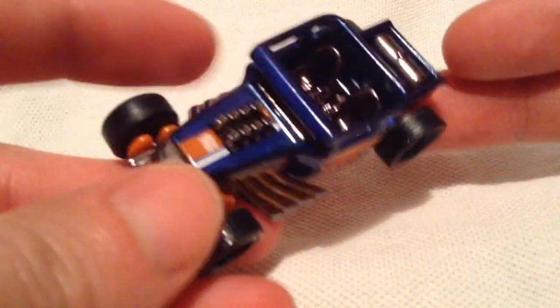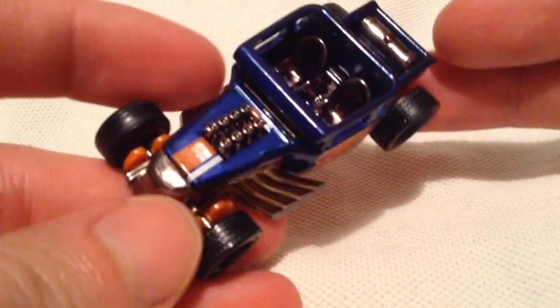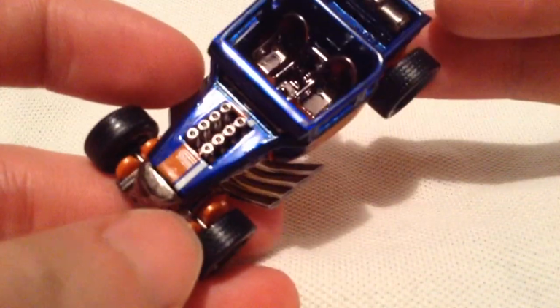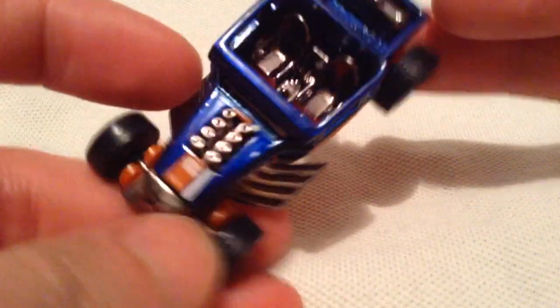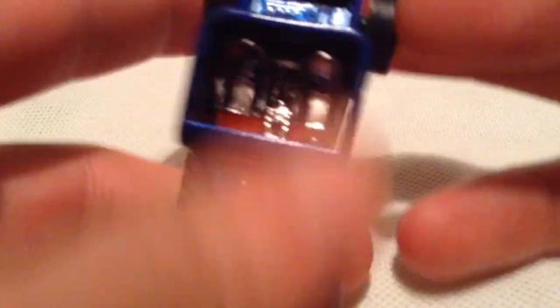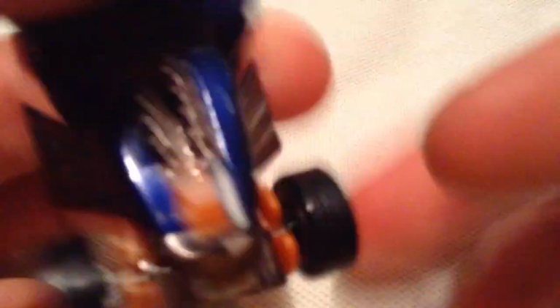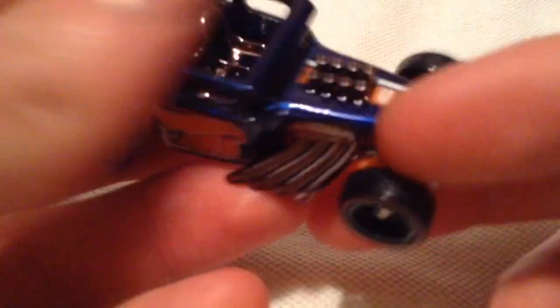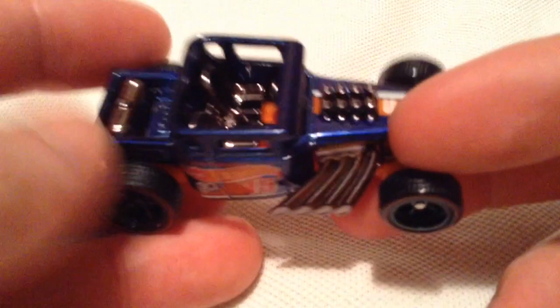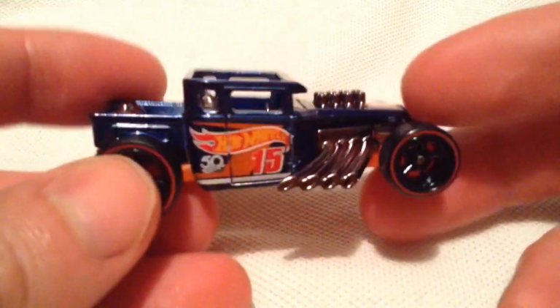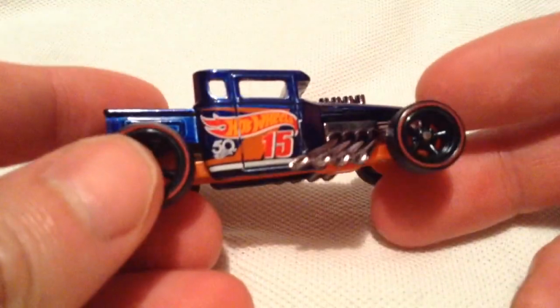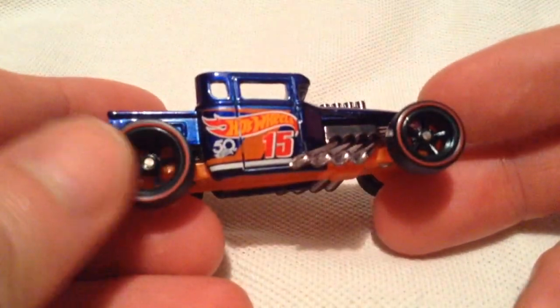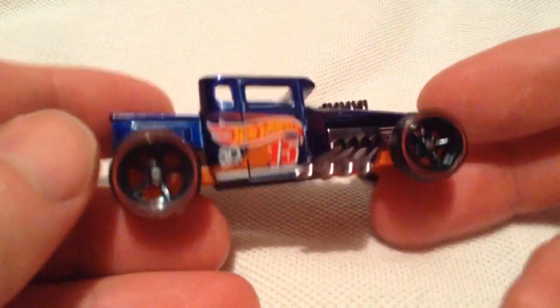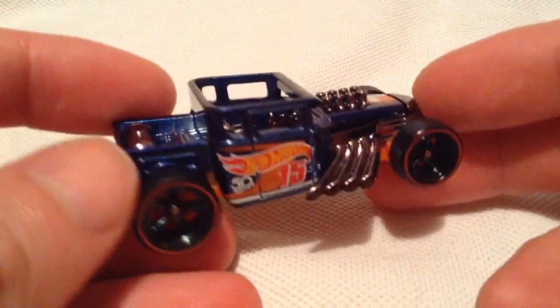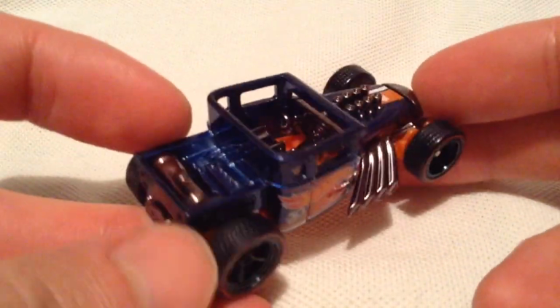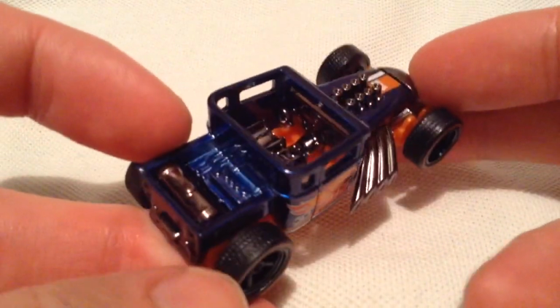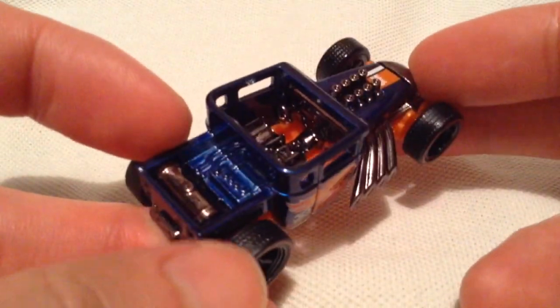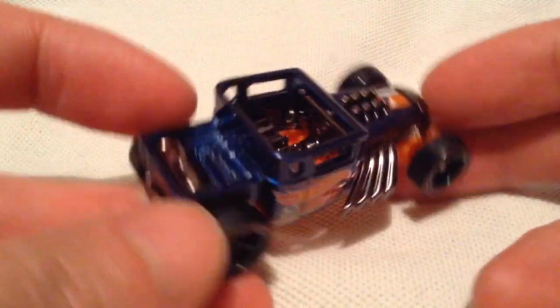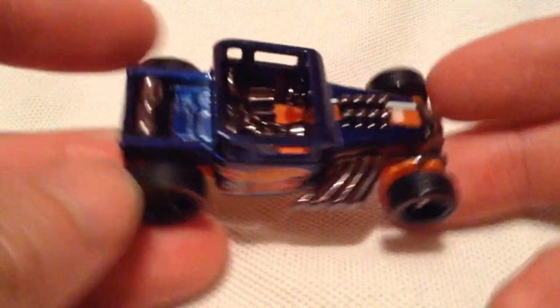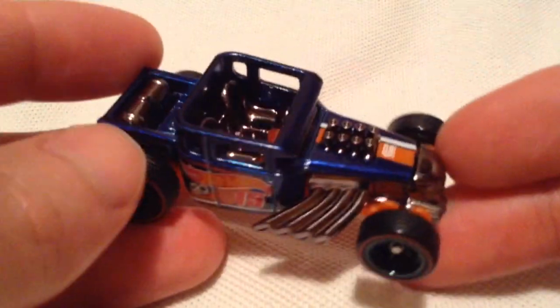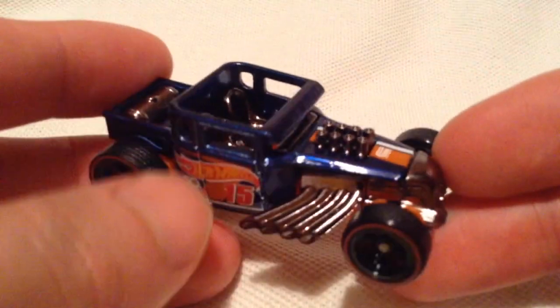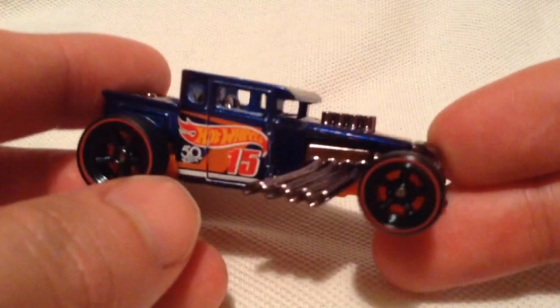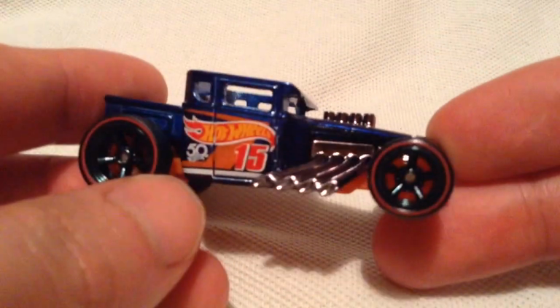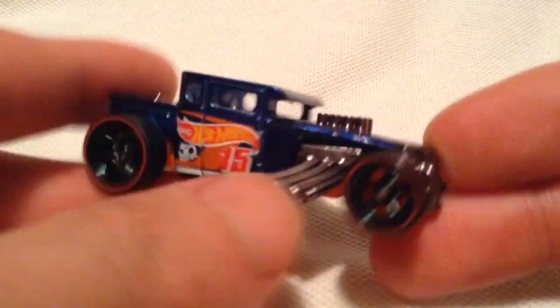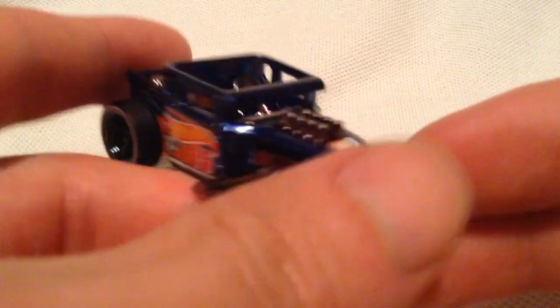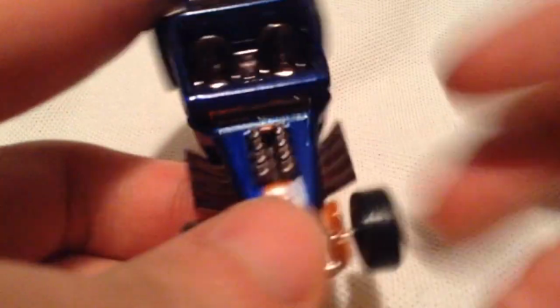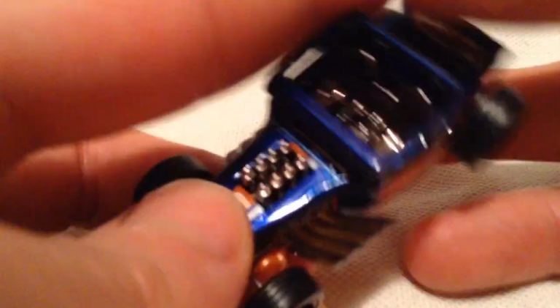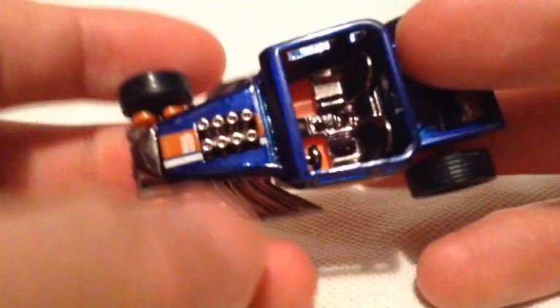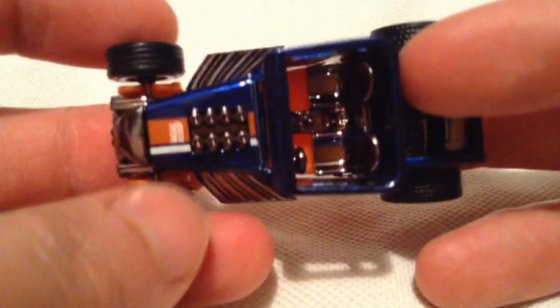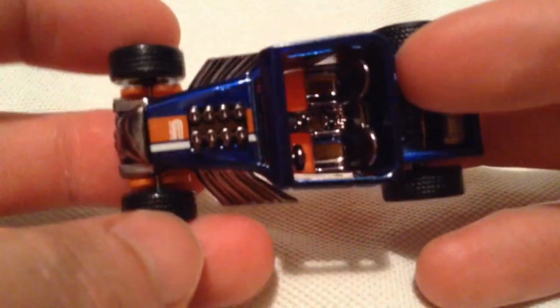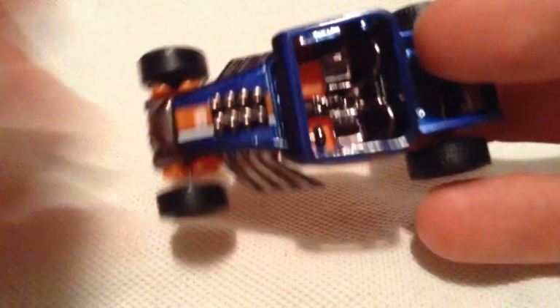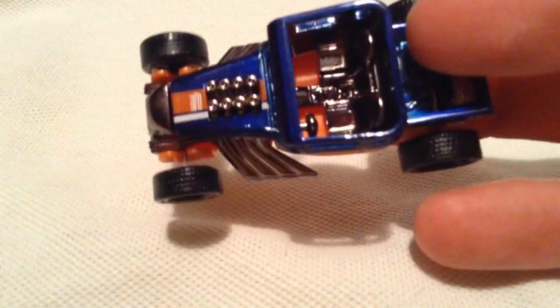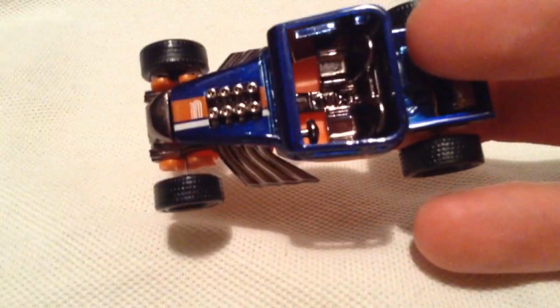I bought this one off eBay loose, came from Malaysia, as you'd probably expect from me getting it so early. It actually wasn't a bad deal at all, so that's why I jumped on it.